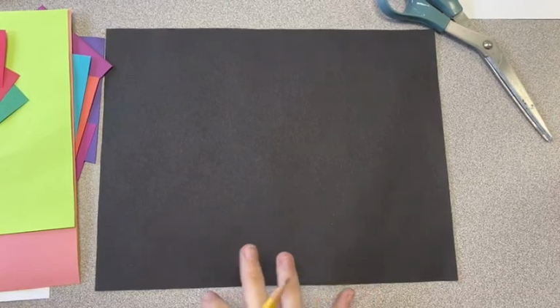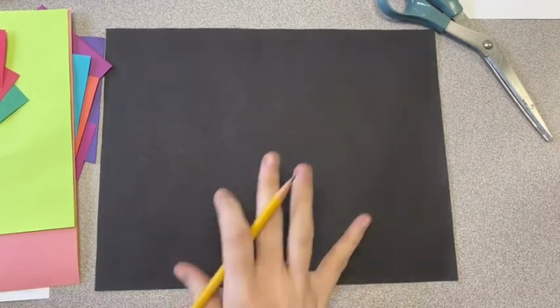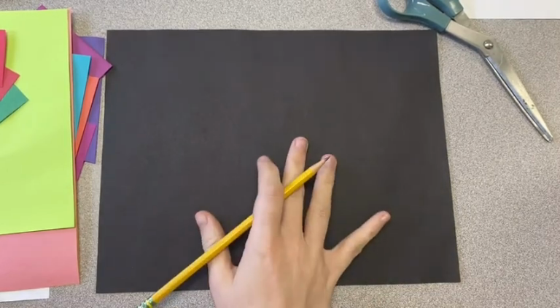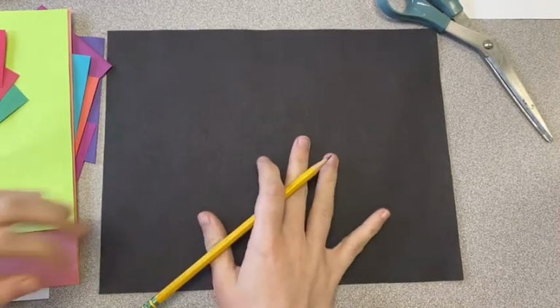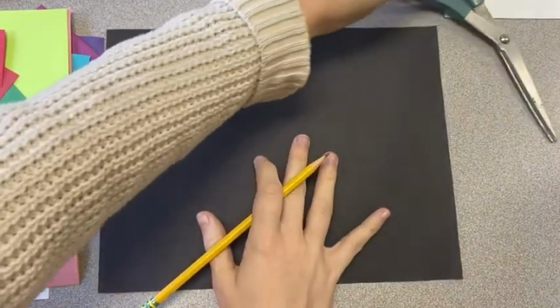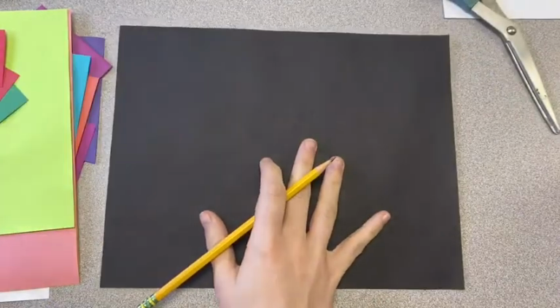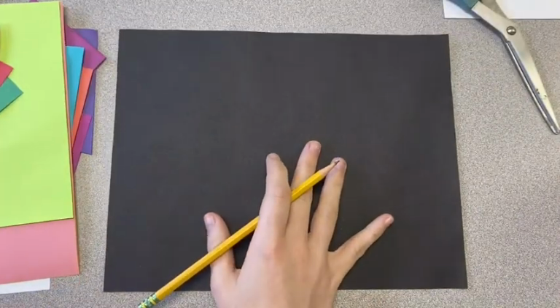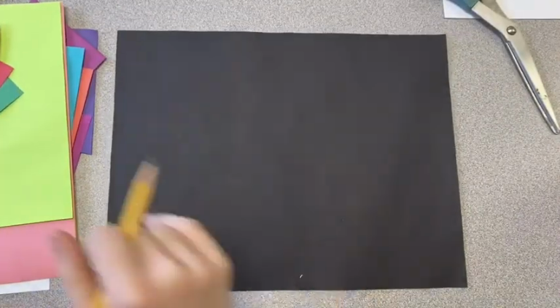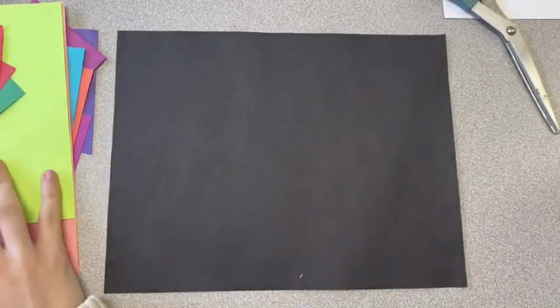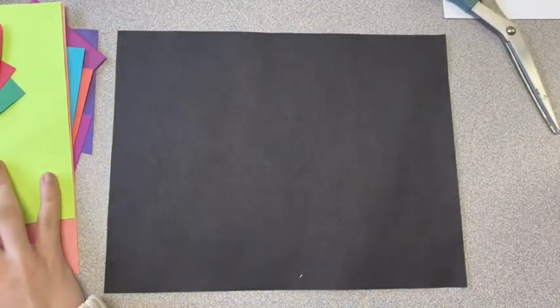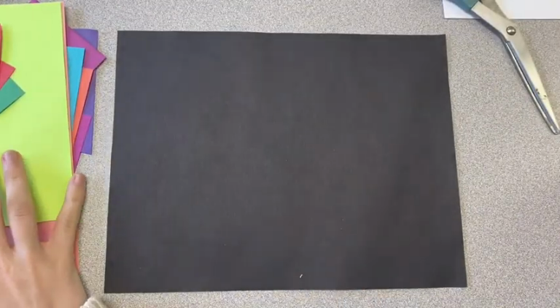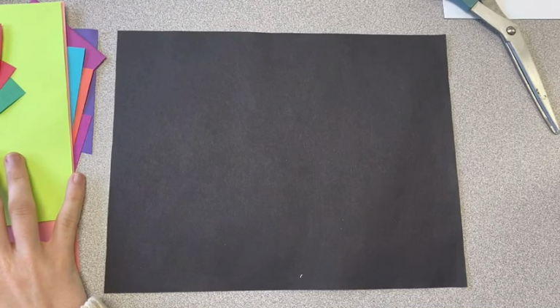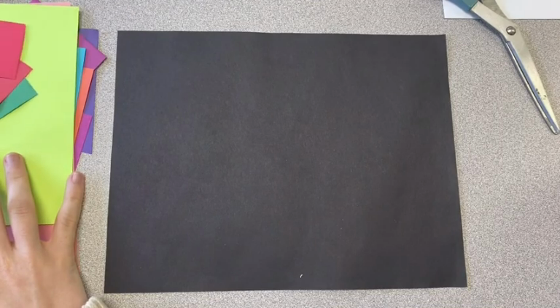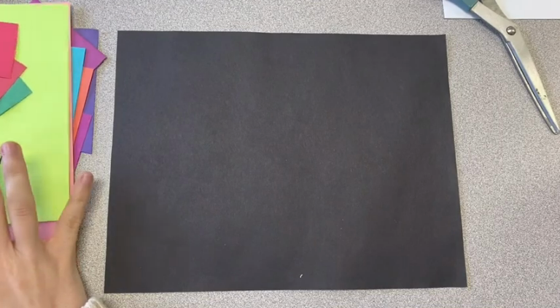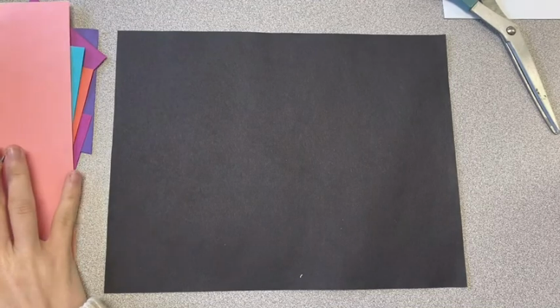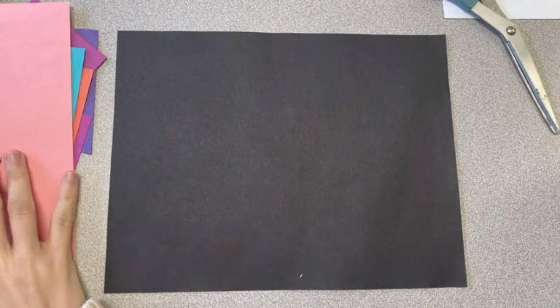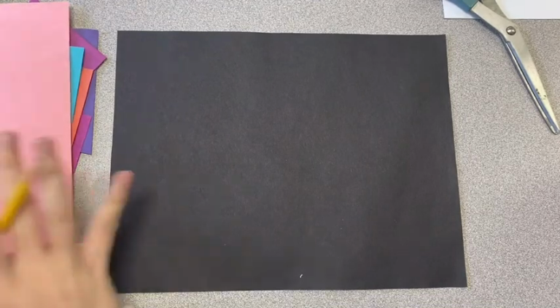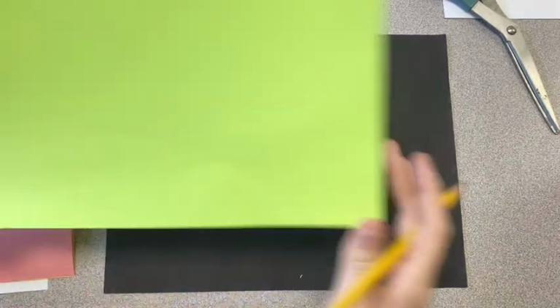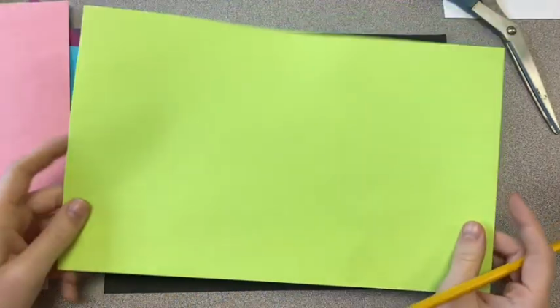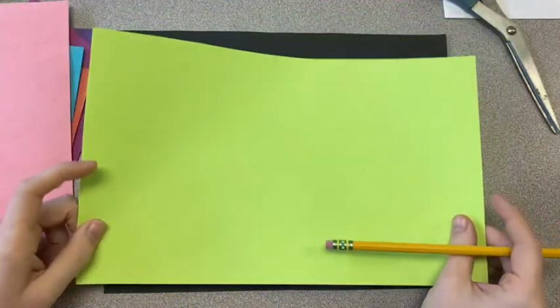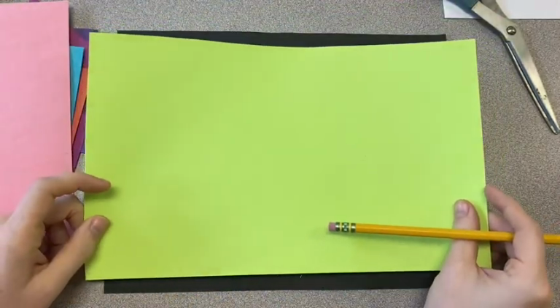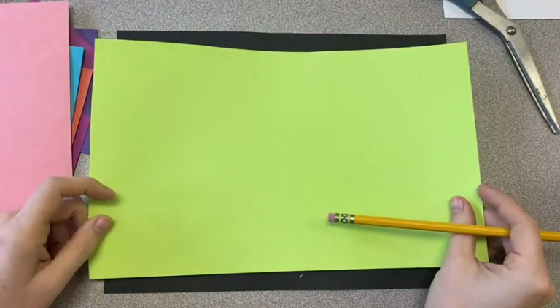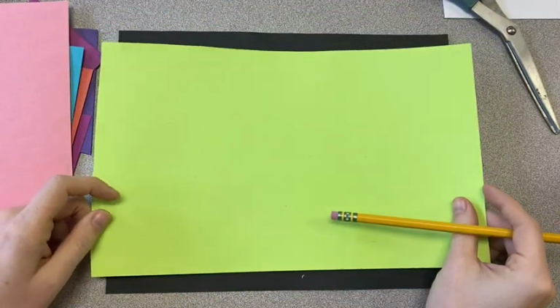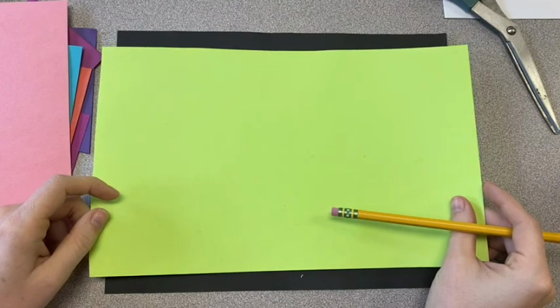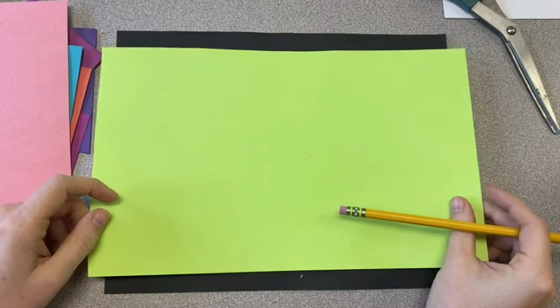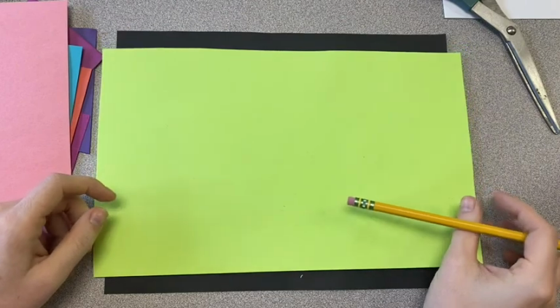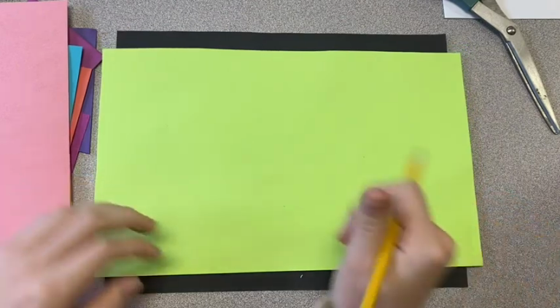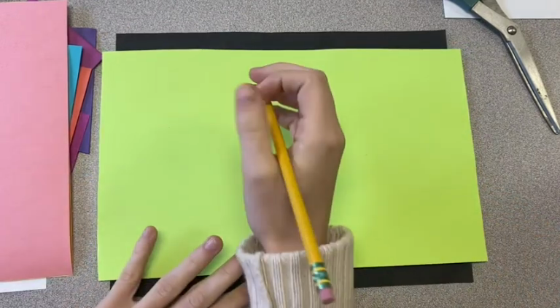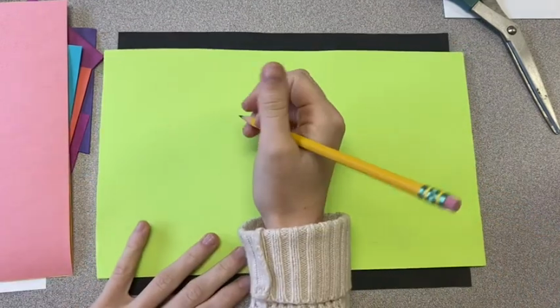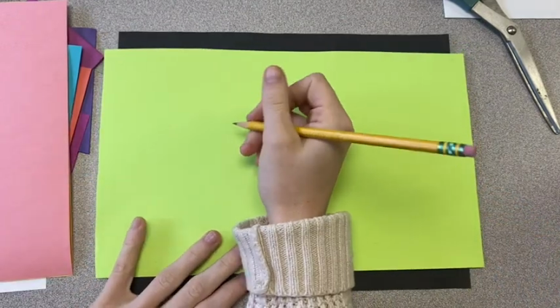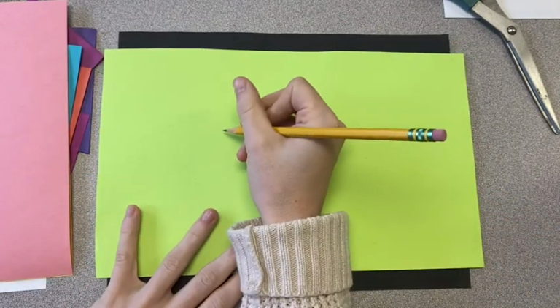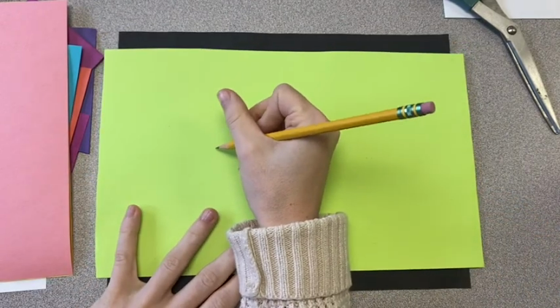For your first step, you are going to choose your main background color. I went with black, and this is the page that we are gluing everything to. Now I'm going to pick my first color, and this is going to be the color that I draw my animal on.